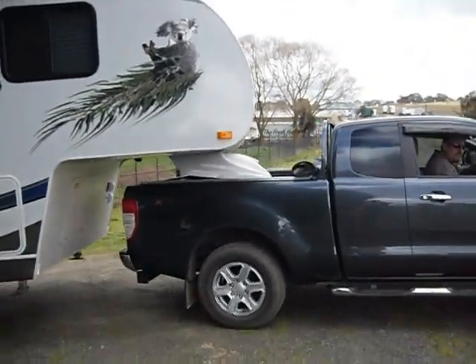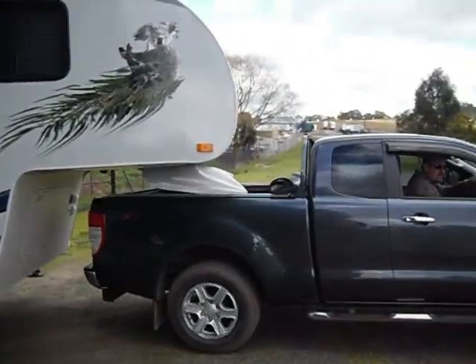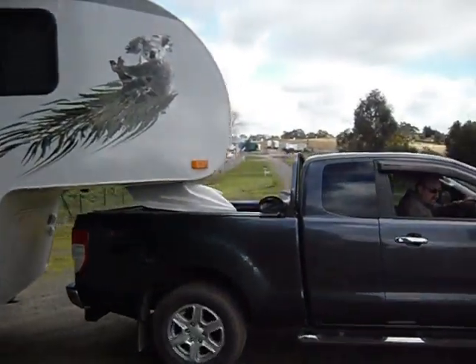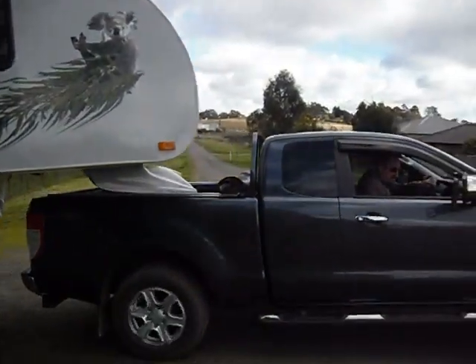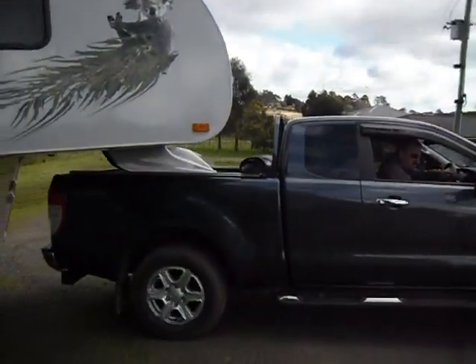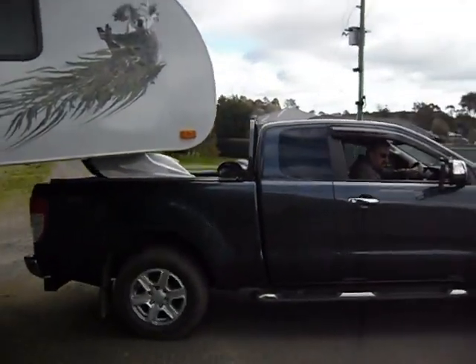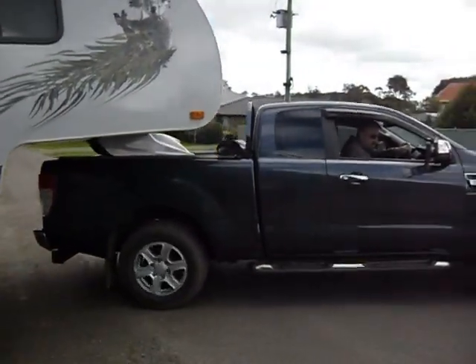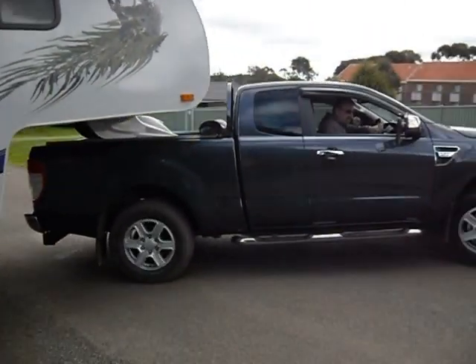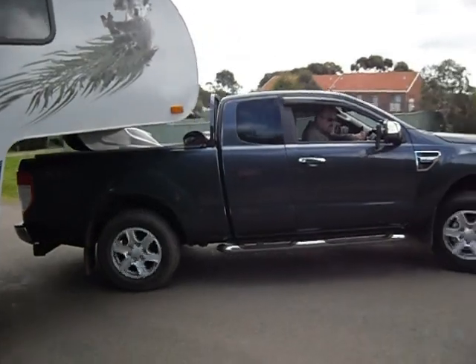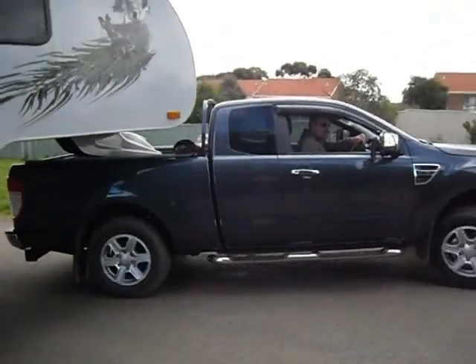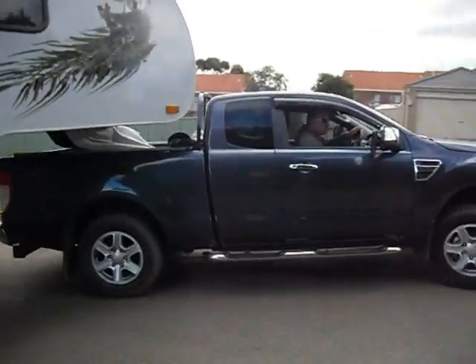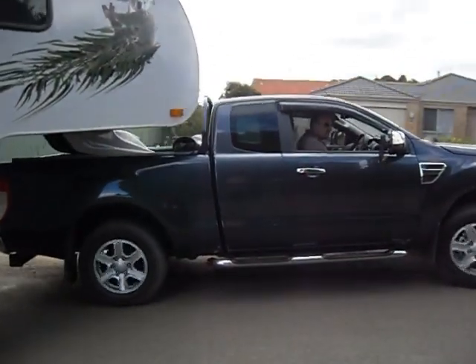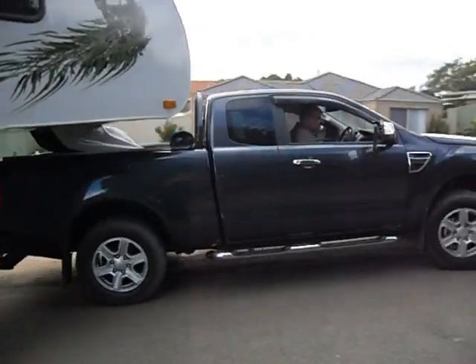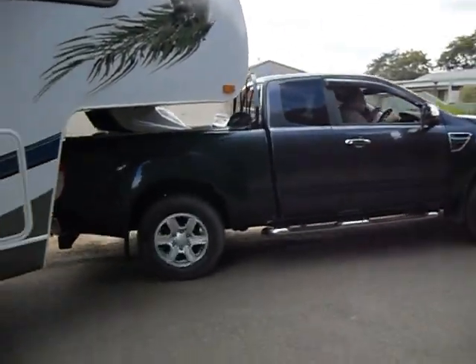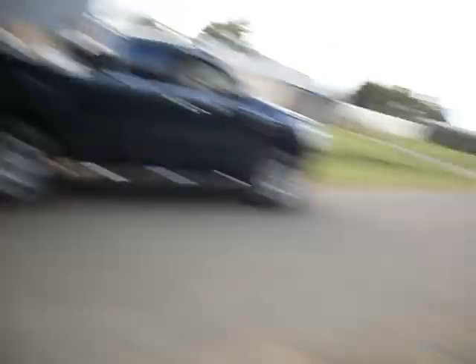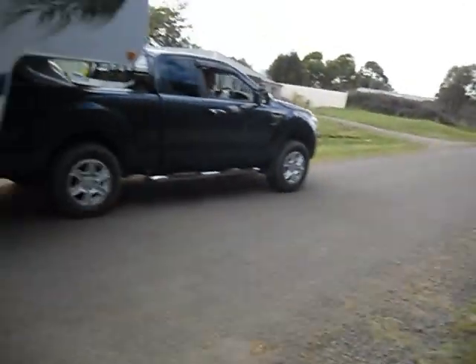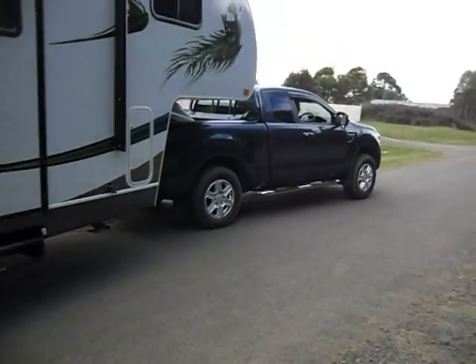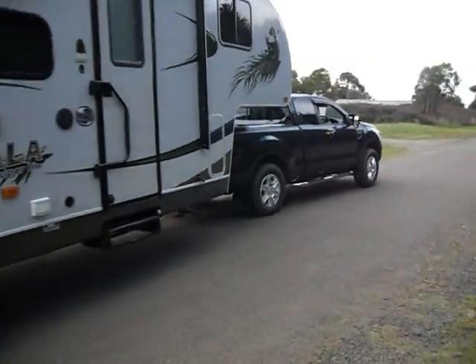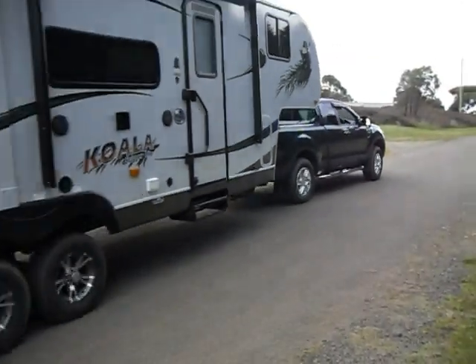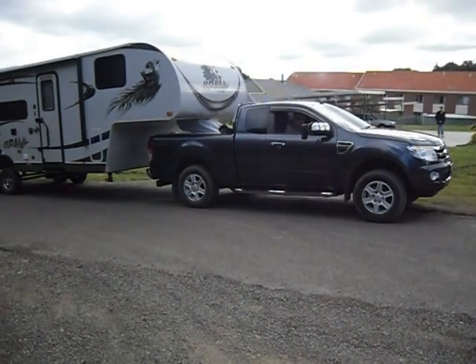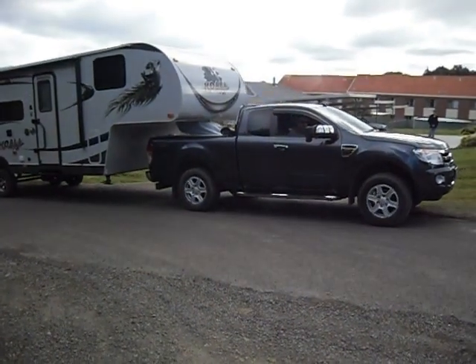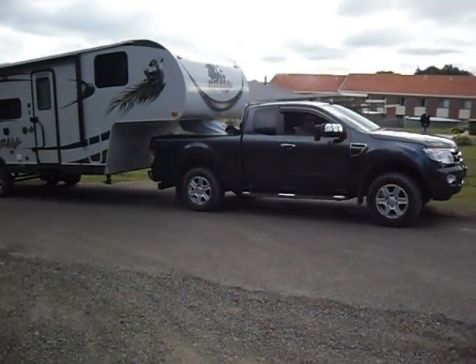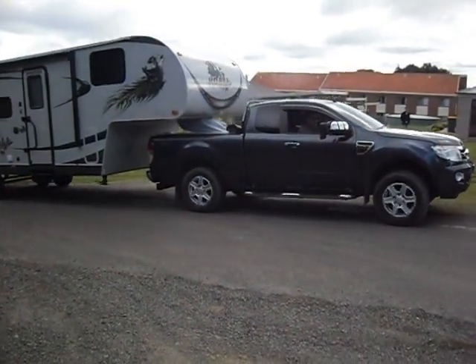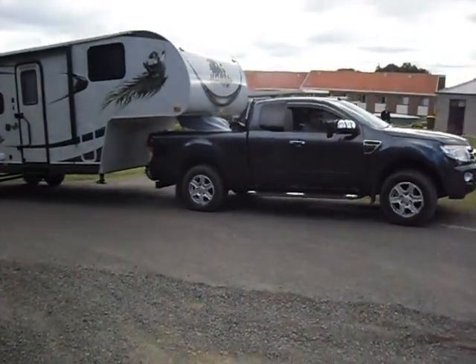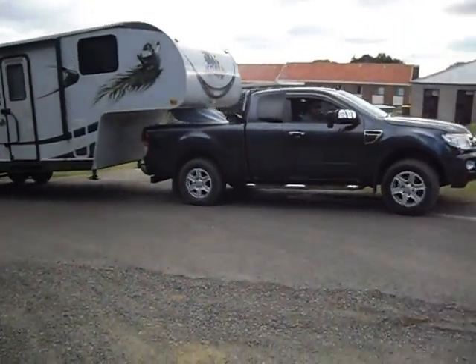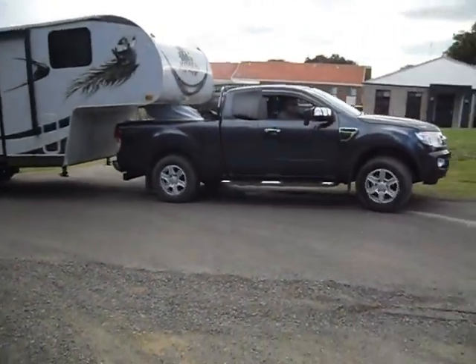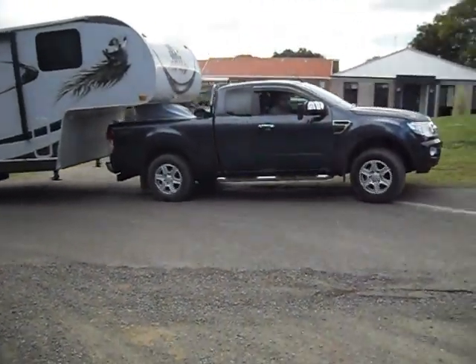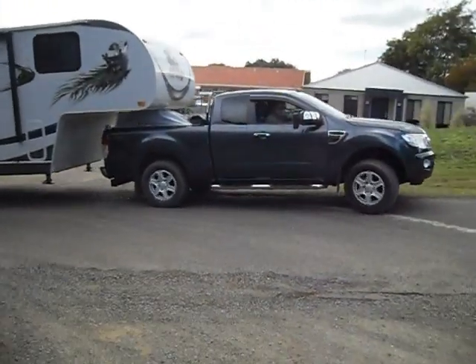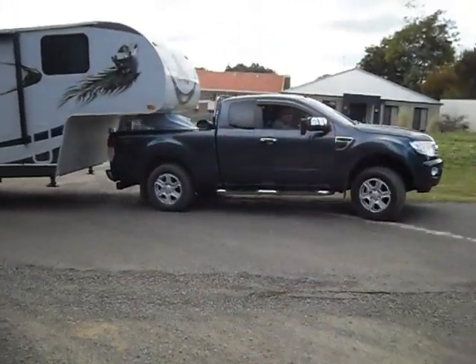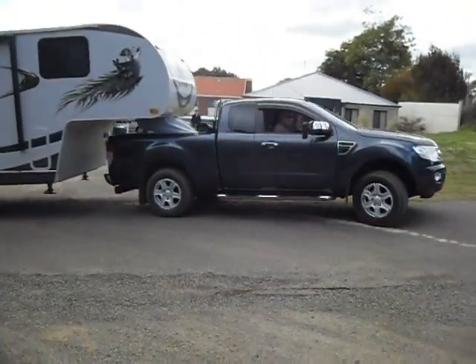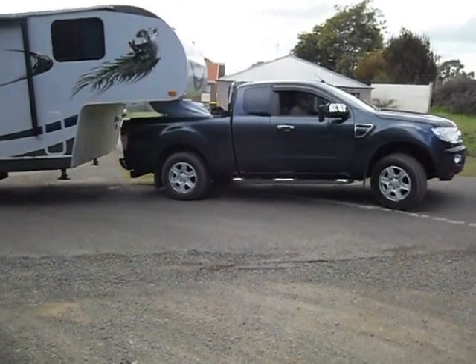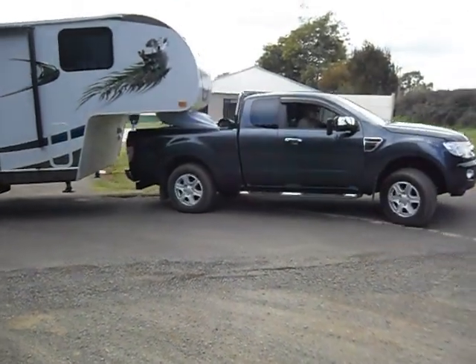This is an Extra Cab, this is a pretty tight turn and he's well missed the cabin. This is a 90 degree turn into our driveway.